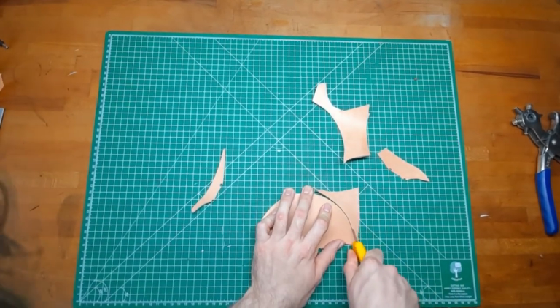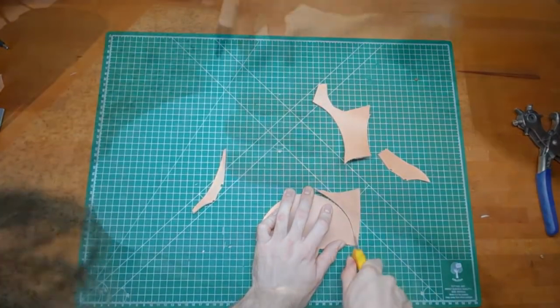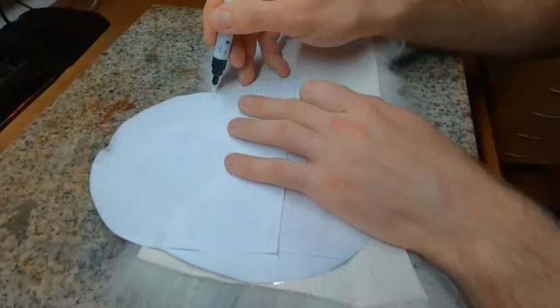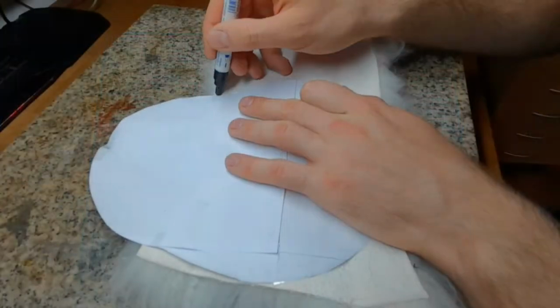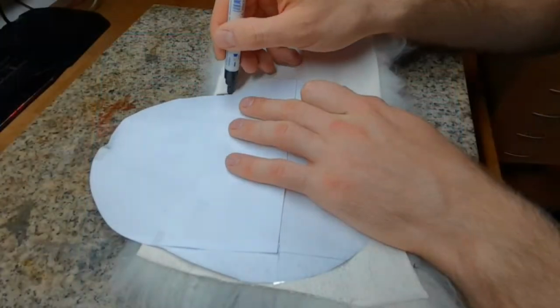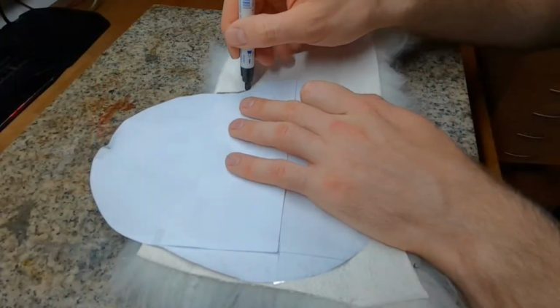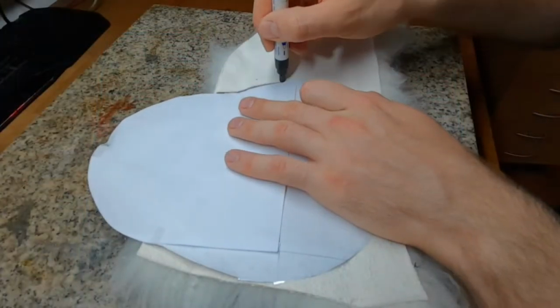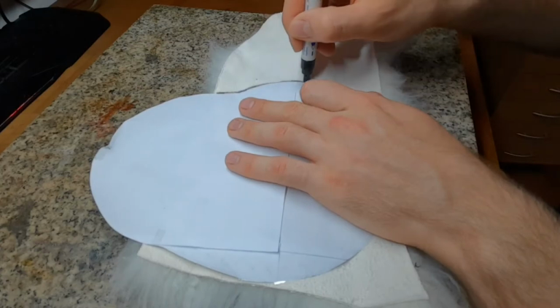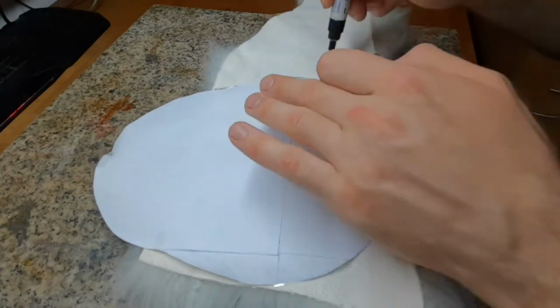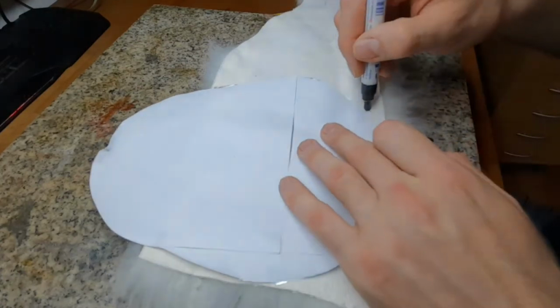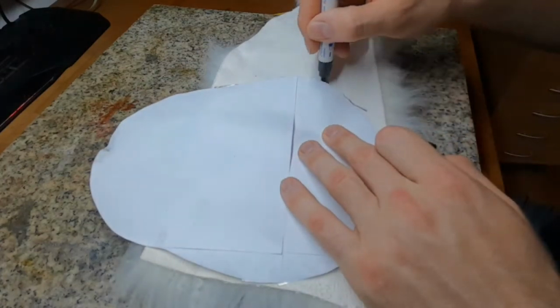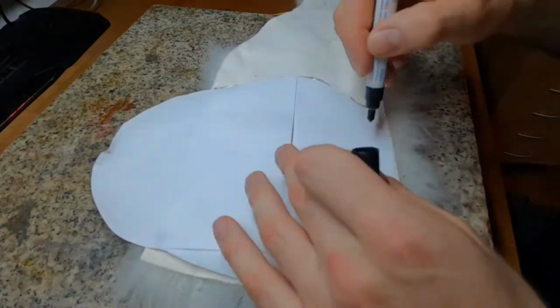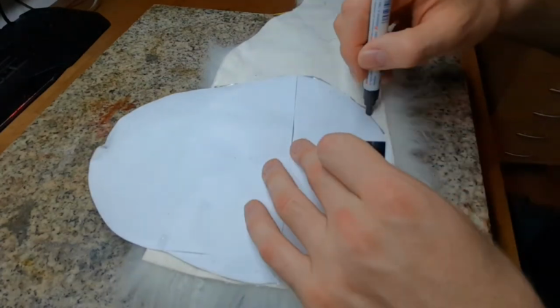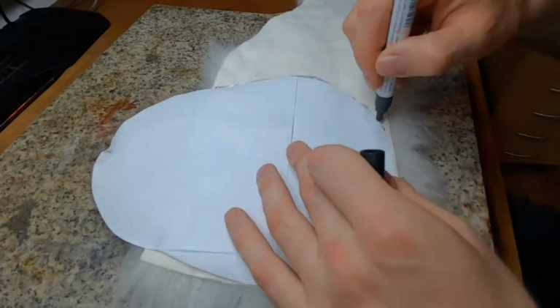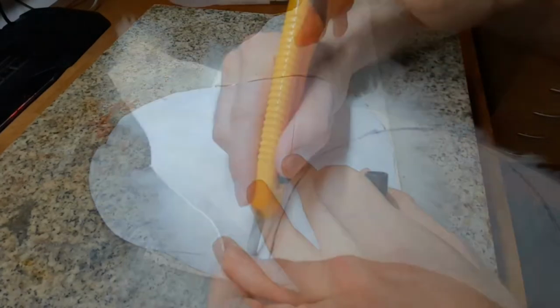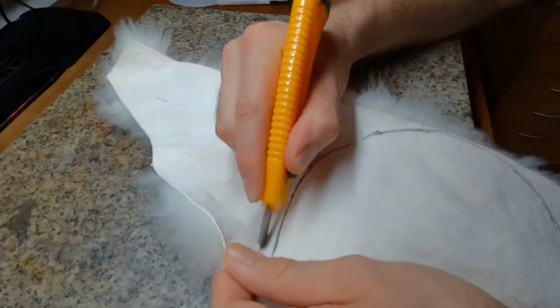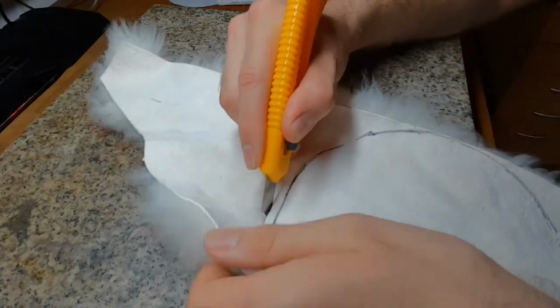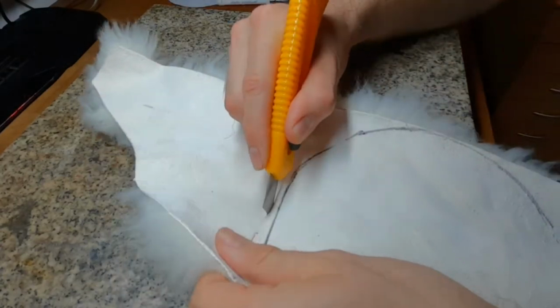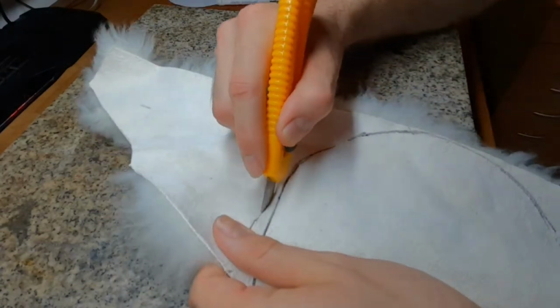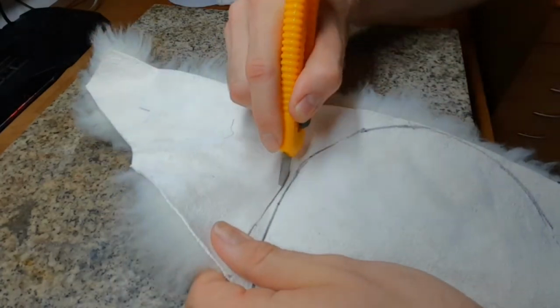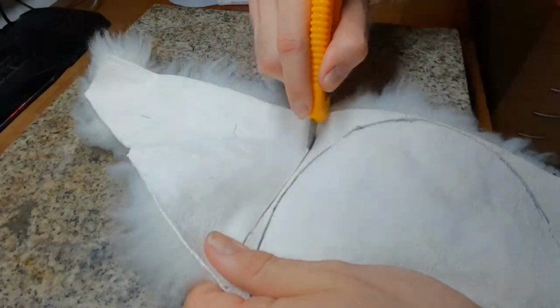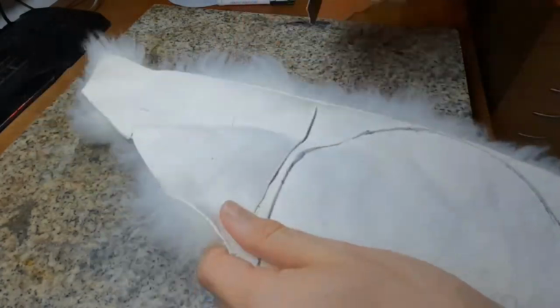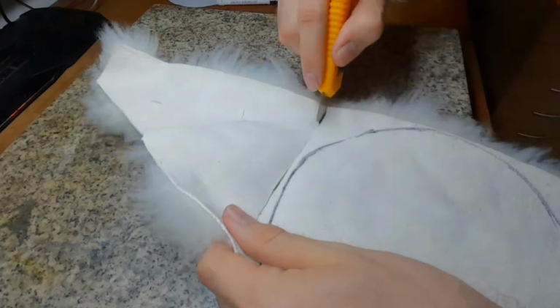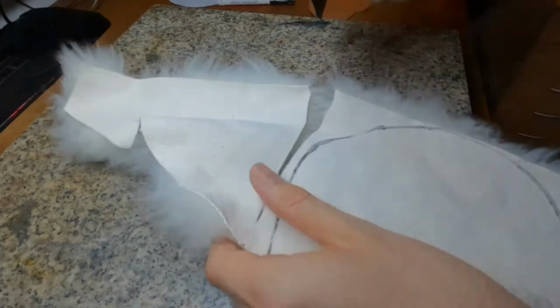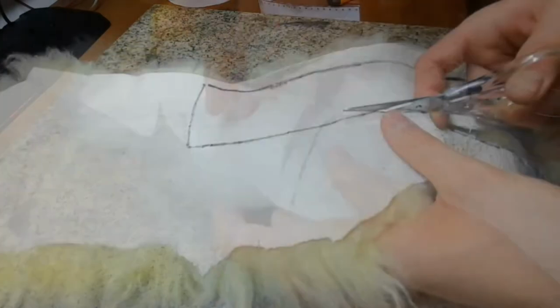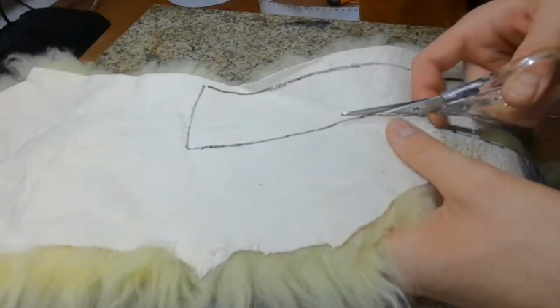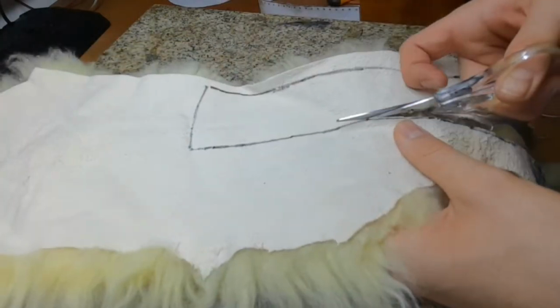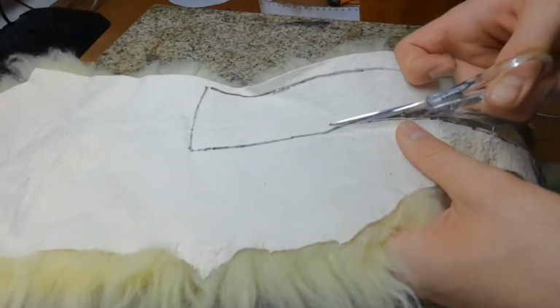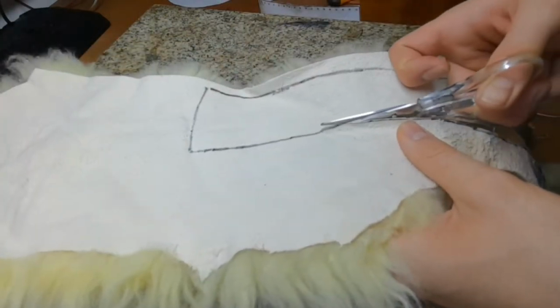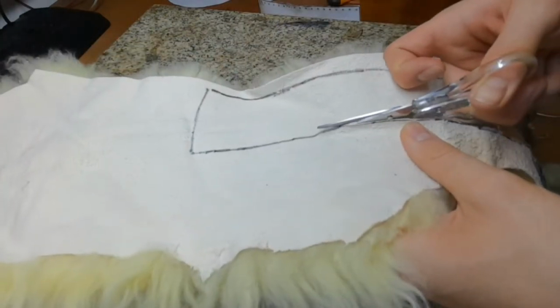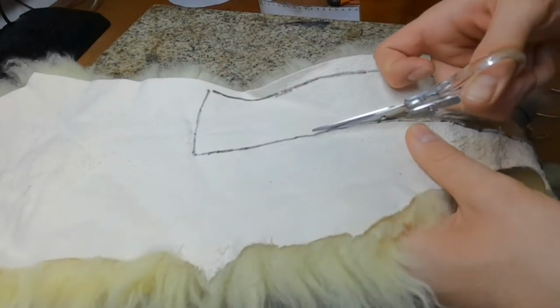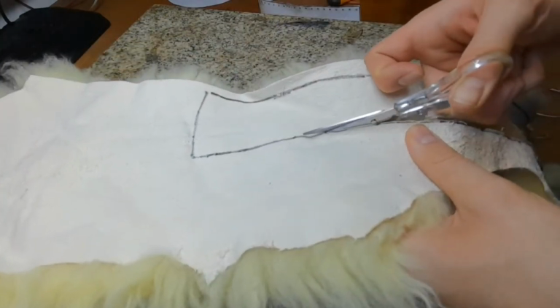Same procedure with the fur, but the big front fur piece does not need to be cut out exactly right now. It's easy to cut the fur with scissors.